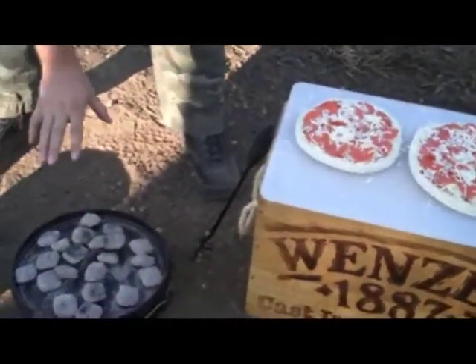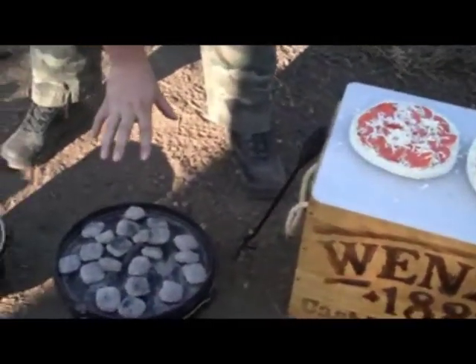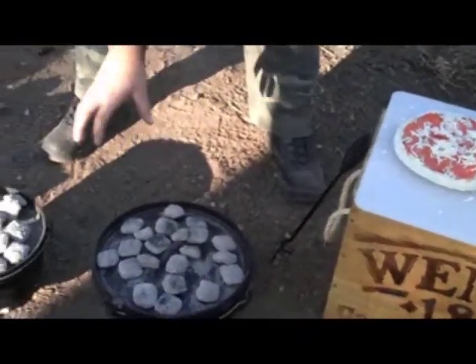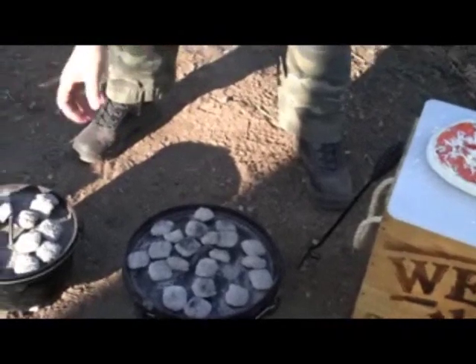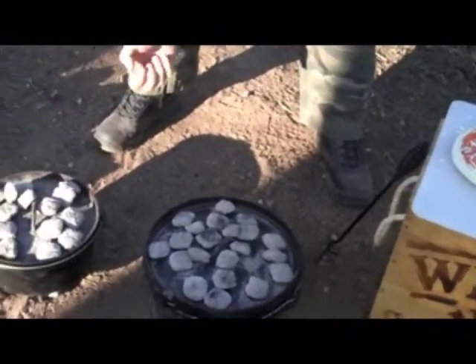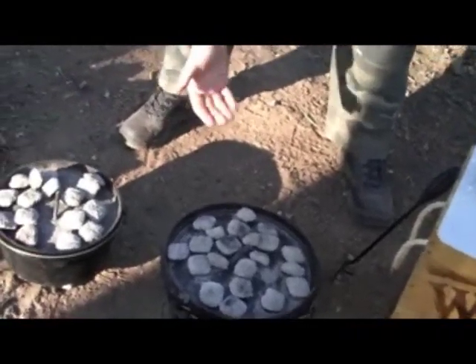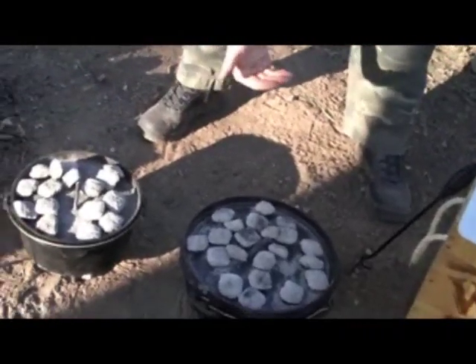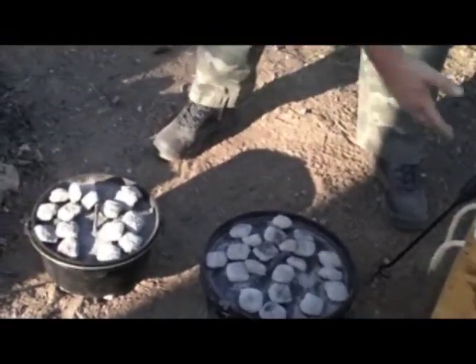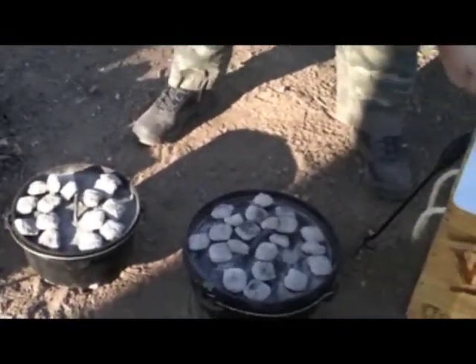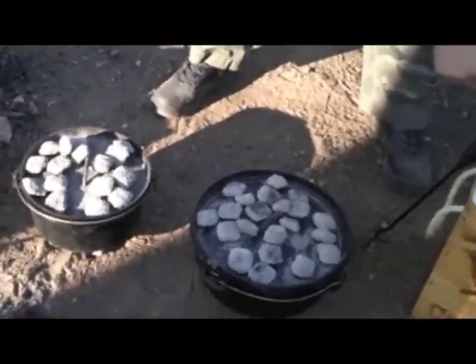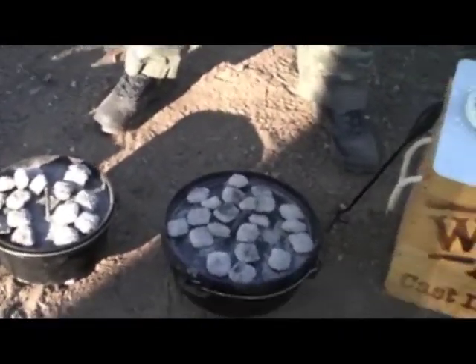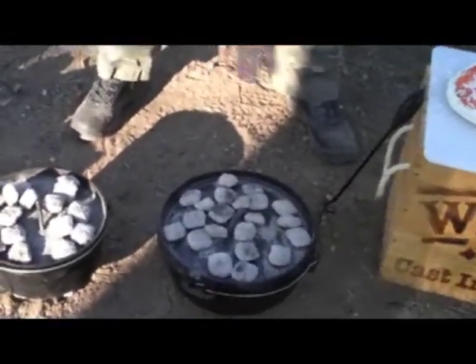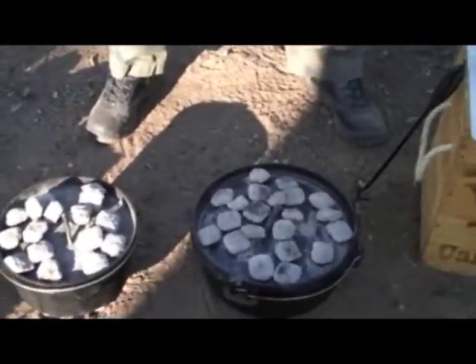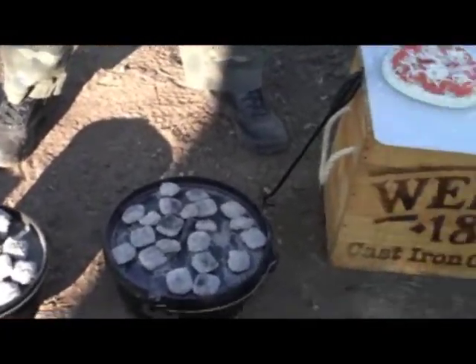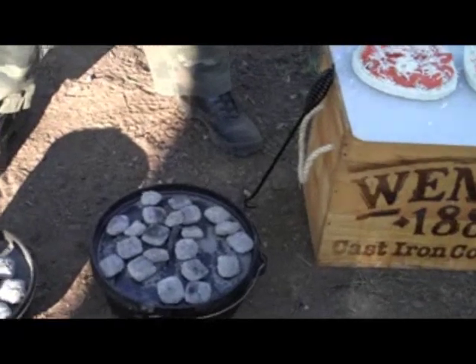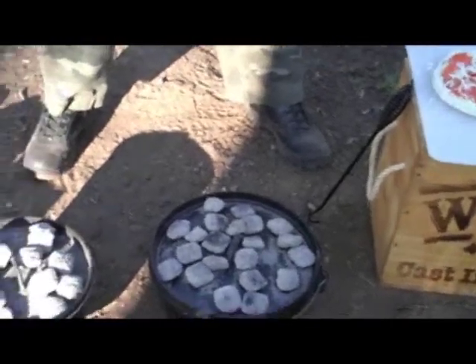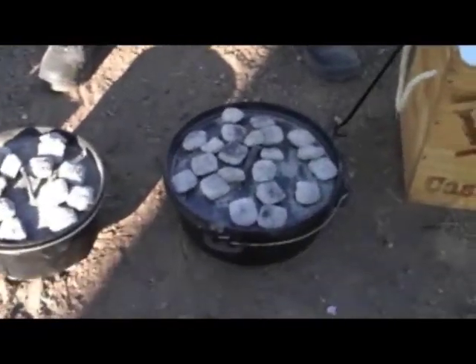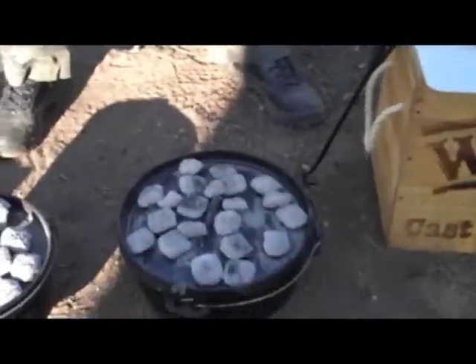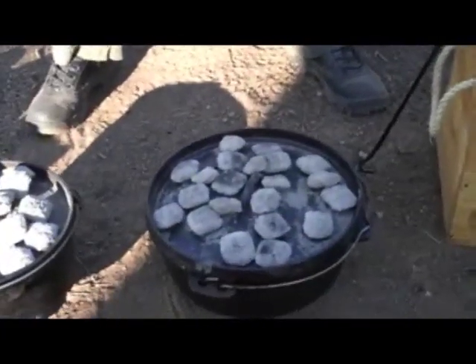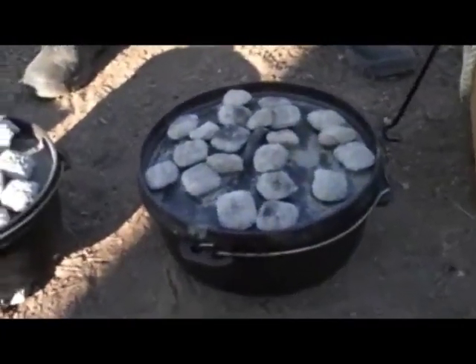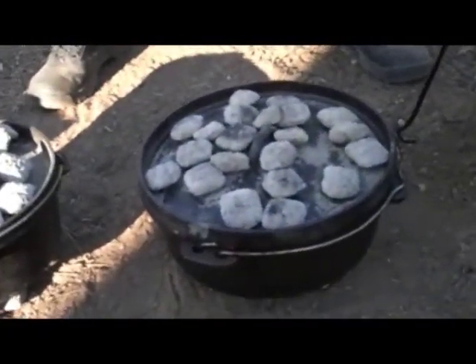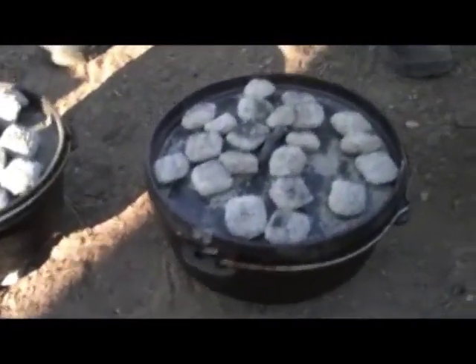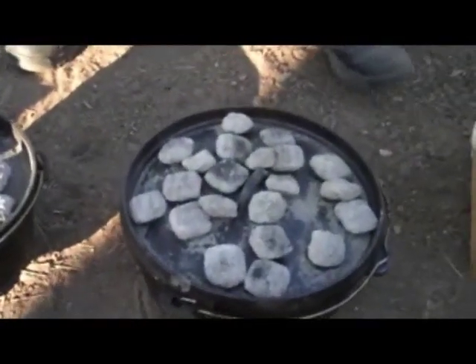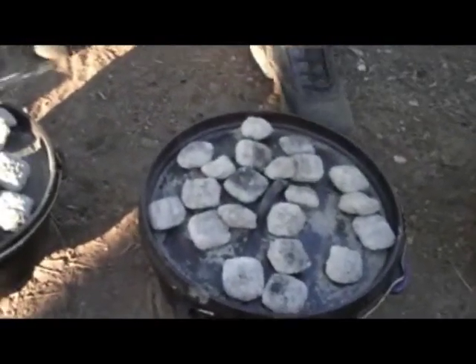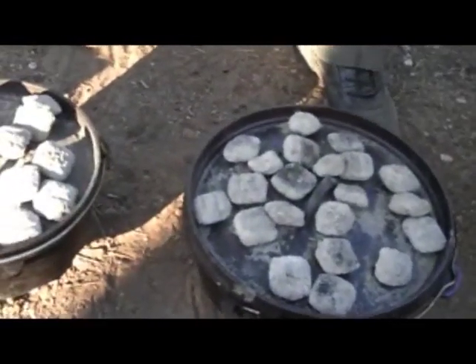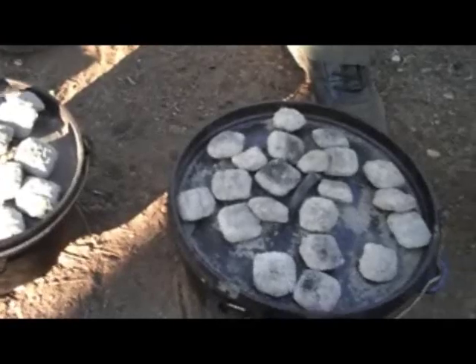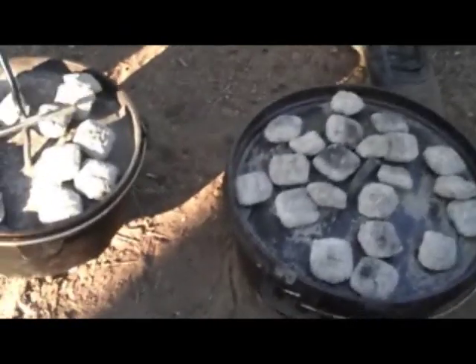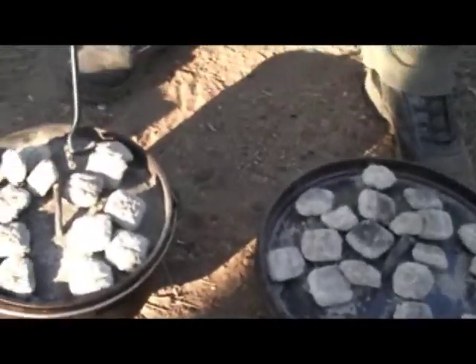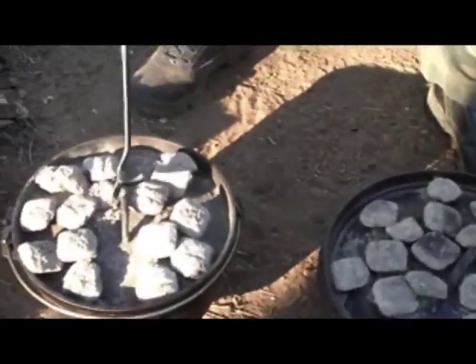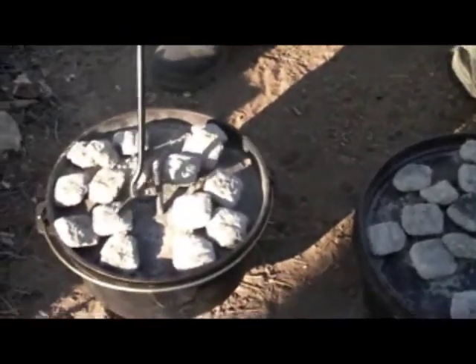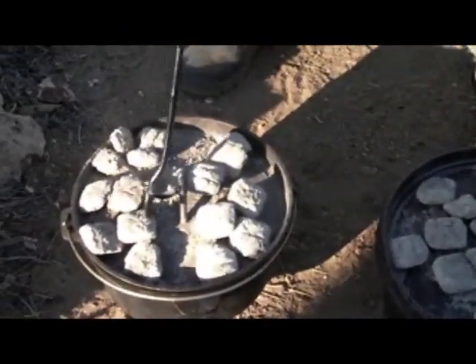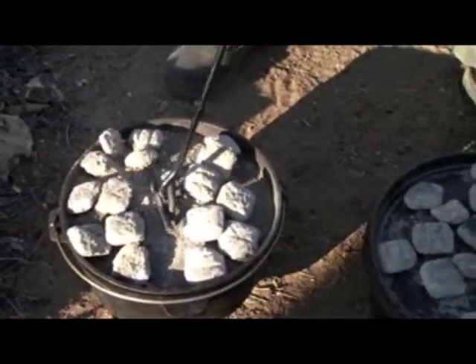We've got more heat on the top of the oven than the bottom. Less on the bottom because it's just got to cook the crust a little bit, and mostly it's just got to melt and cook the stuff on the top. So we're going to stick these down in there. We're going to oil the bottom of our ovens a little bit.